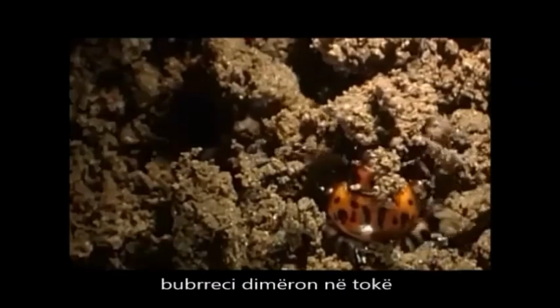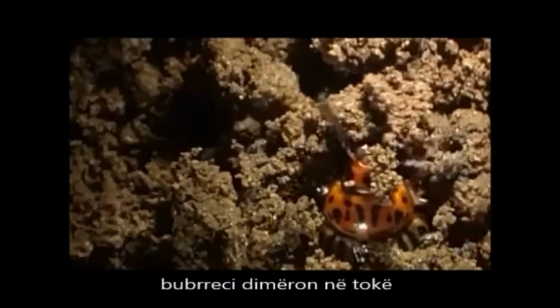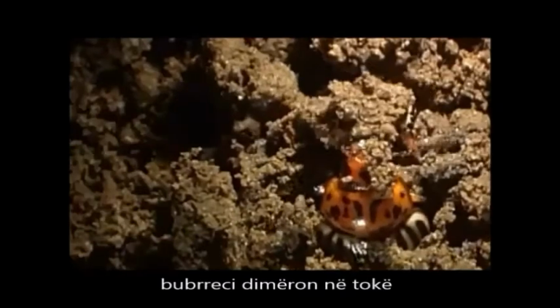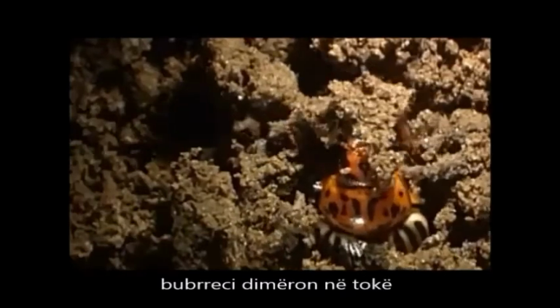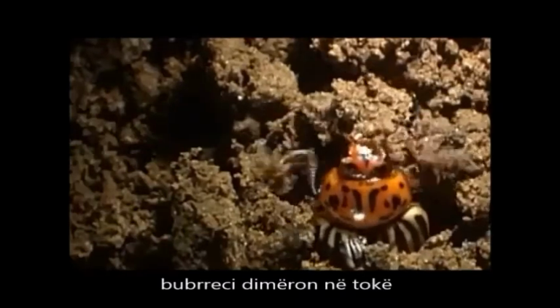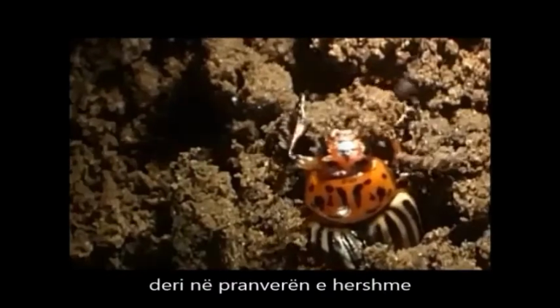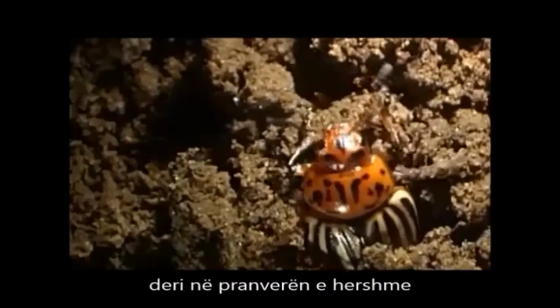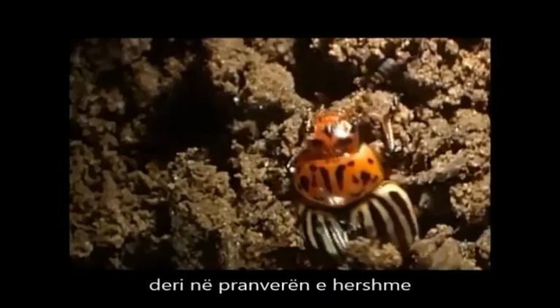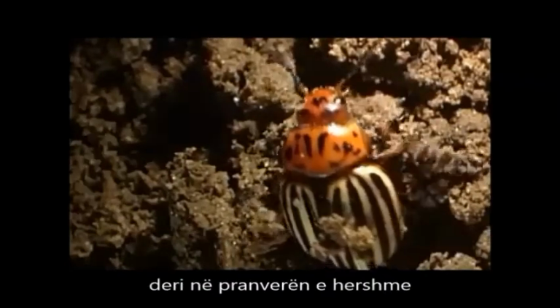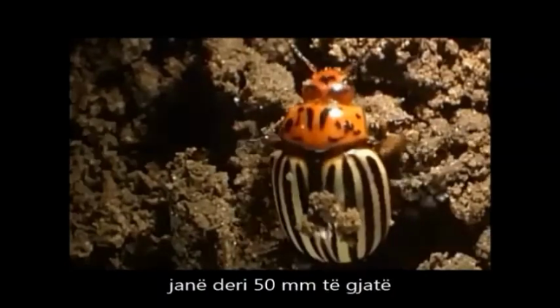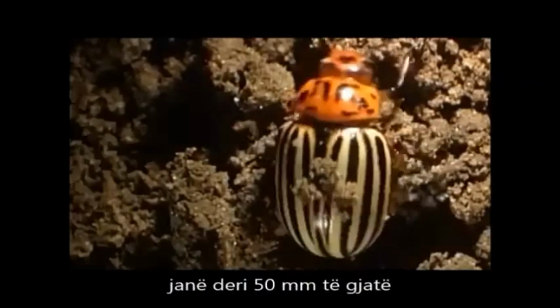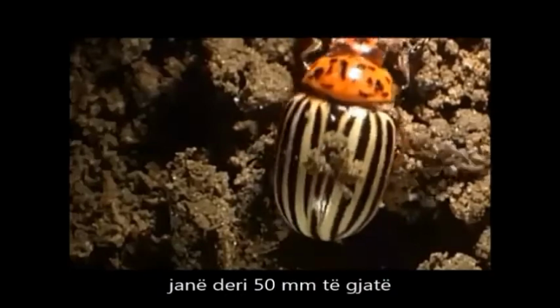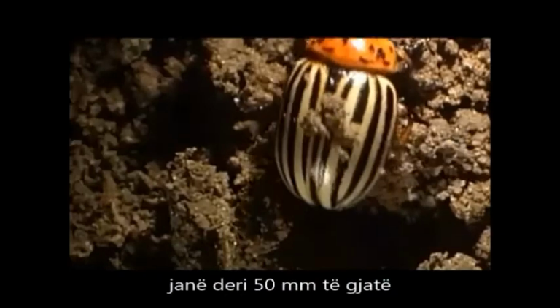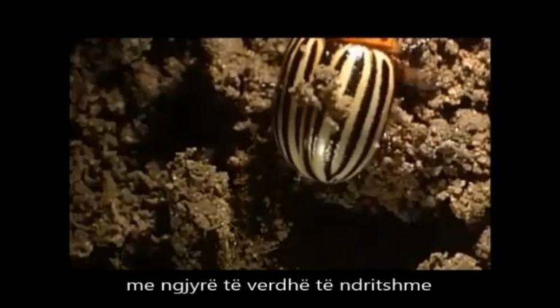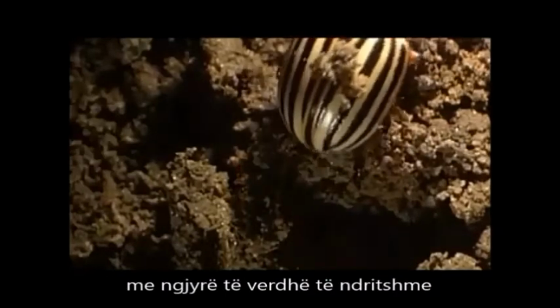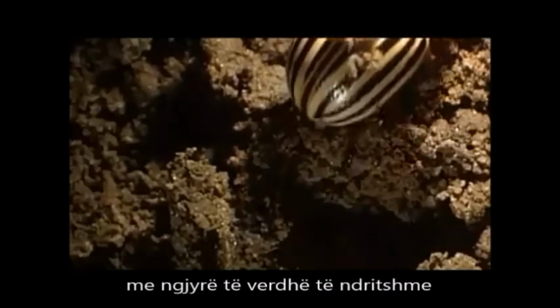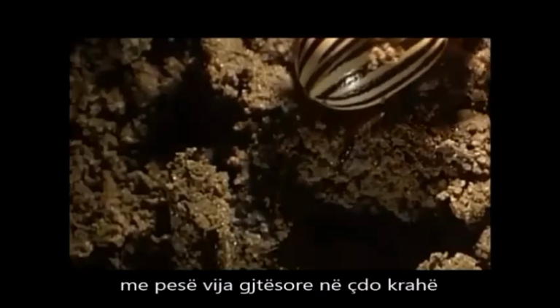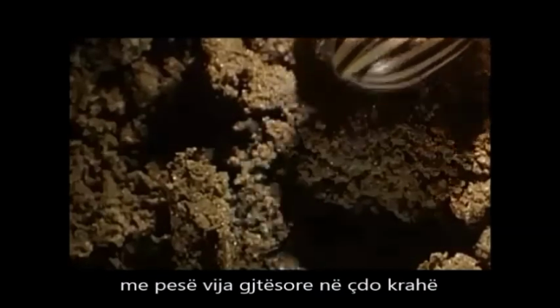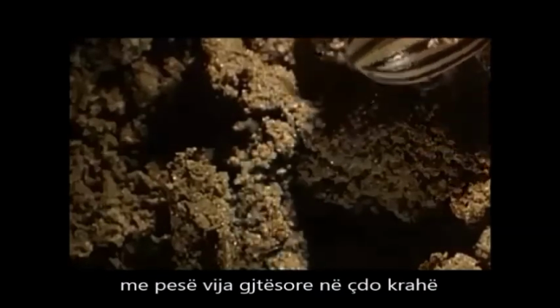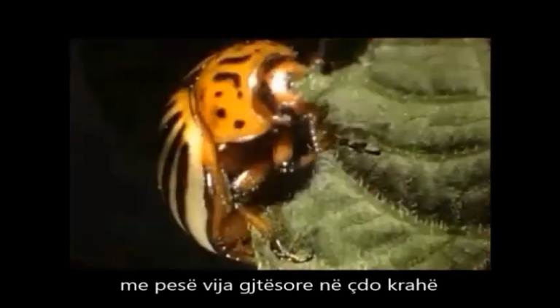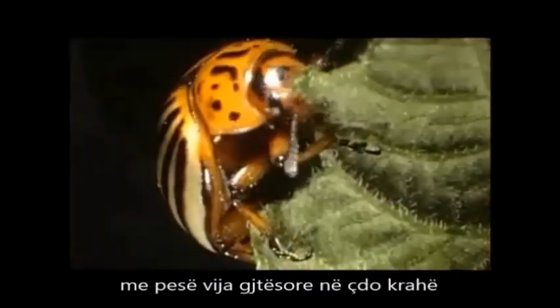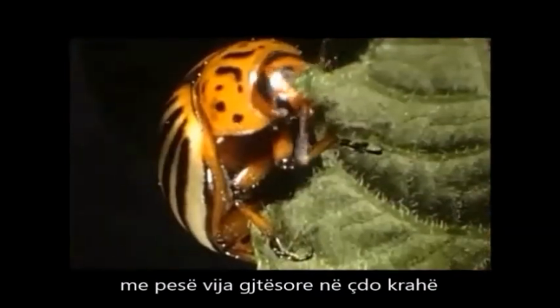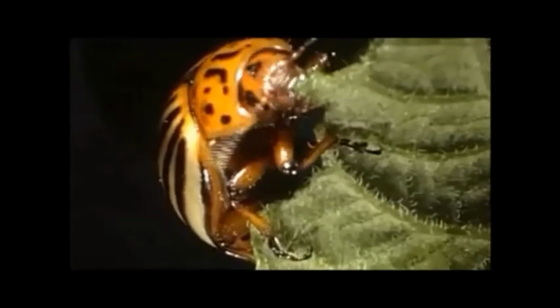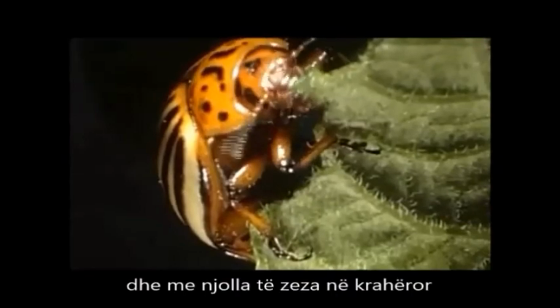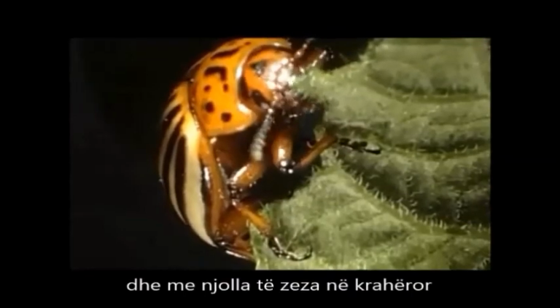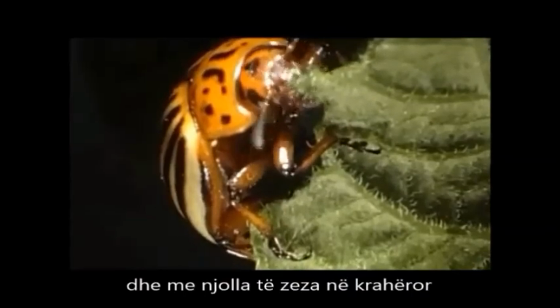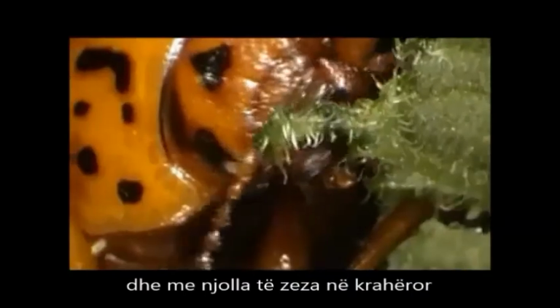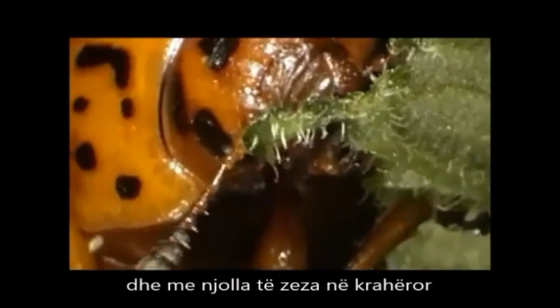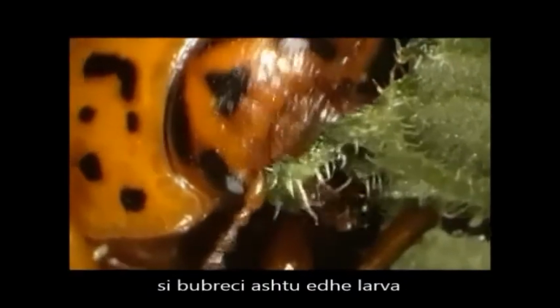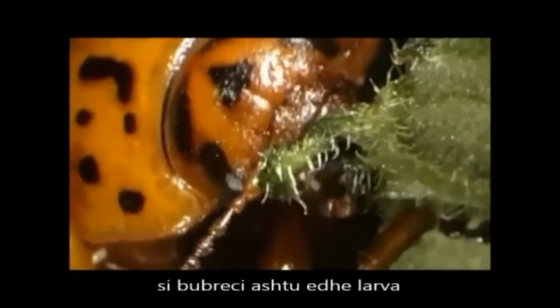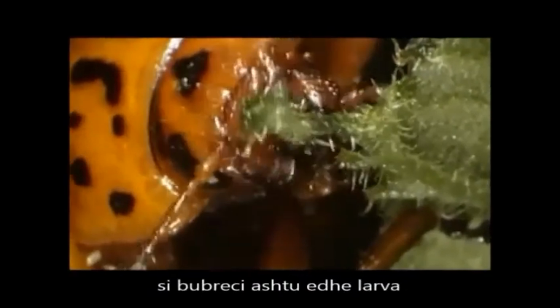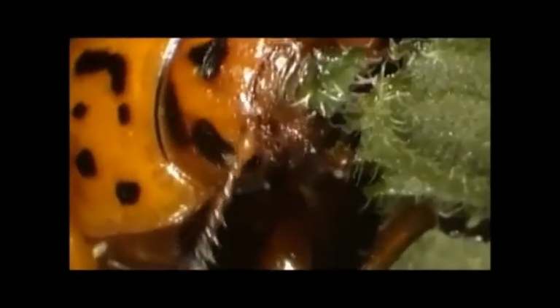The beetles overwinter in the soil until early spring. They are up to 15 millimeters long, bright yellow, with five black longitudinal lines on each forewing and with black markings on the thorax. Both beetles and larvae feed on the leaves of potato plants, causing severe damage.